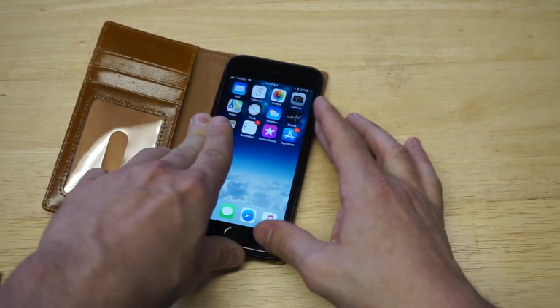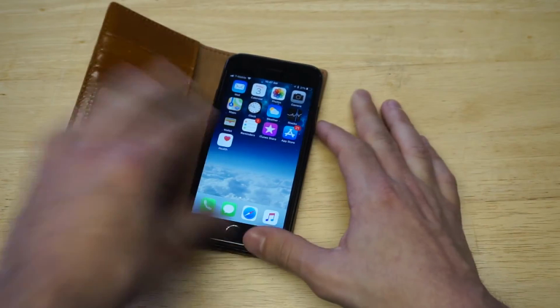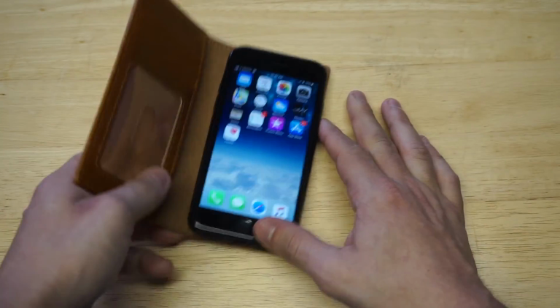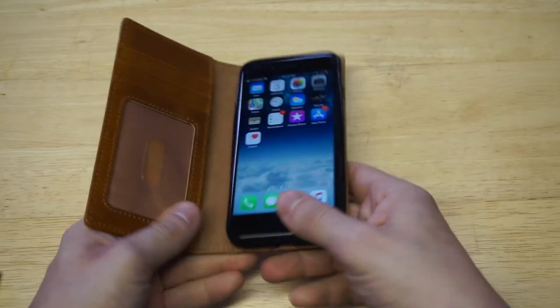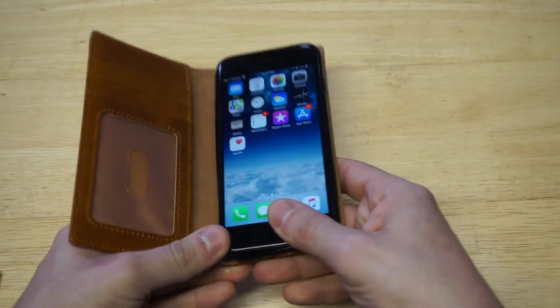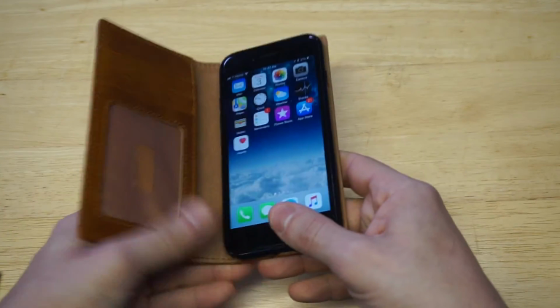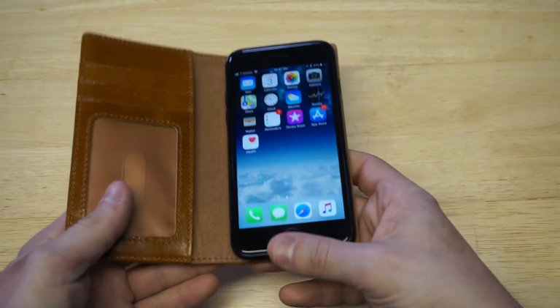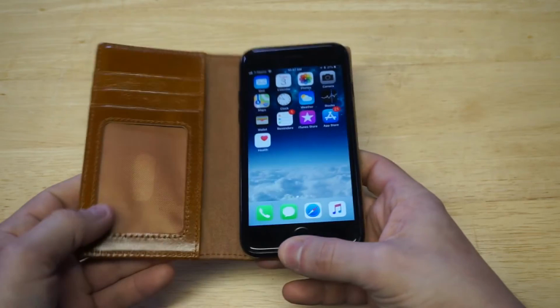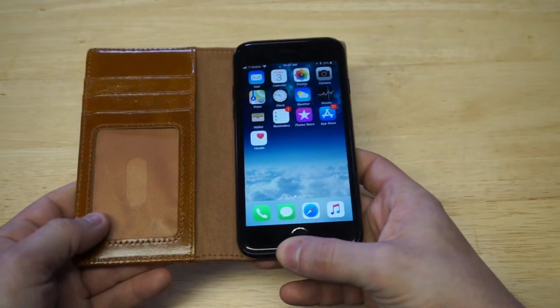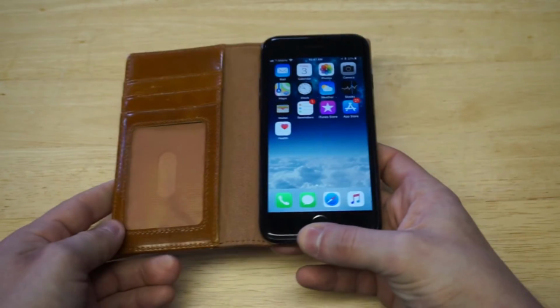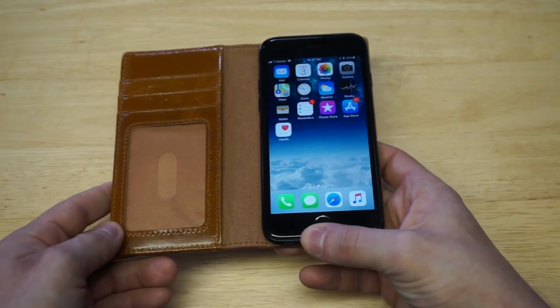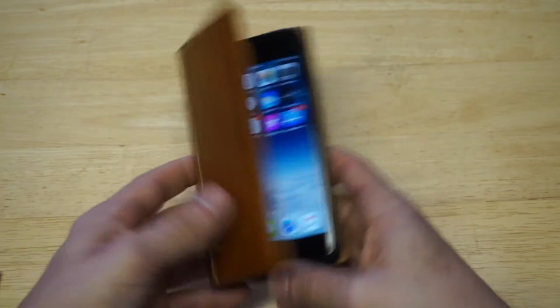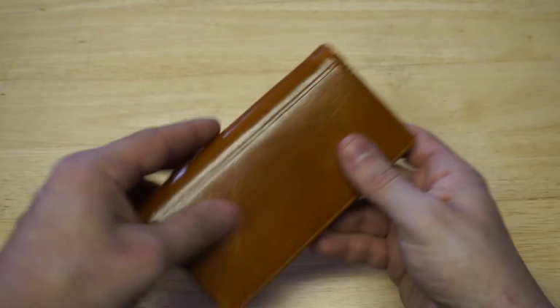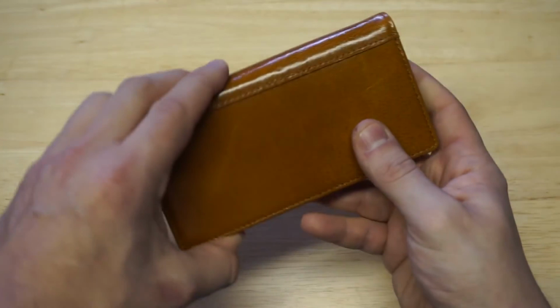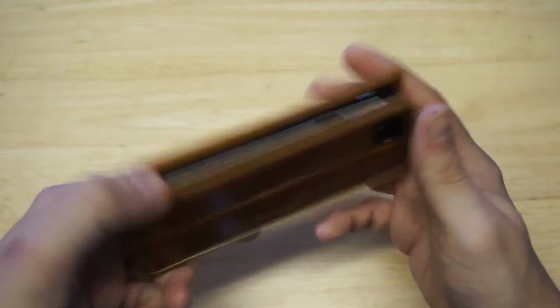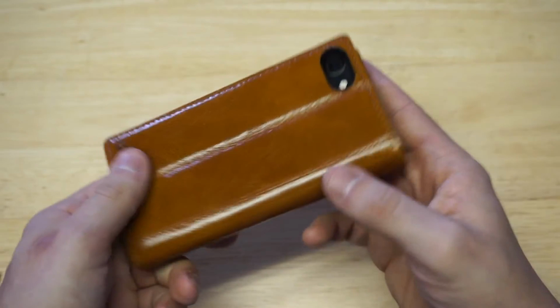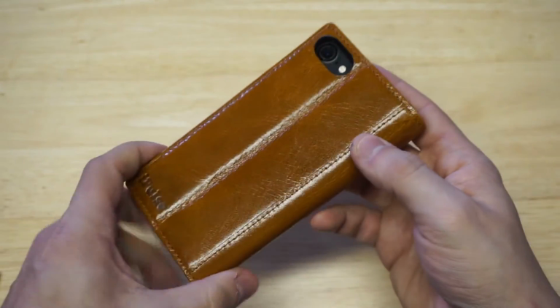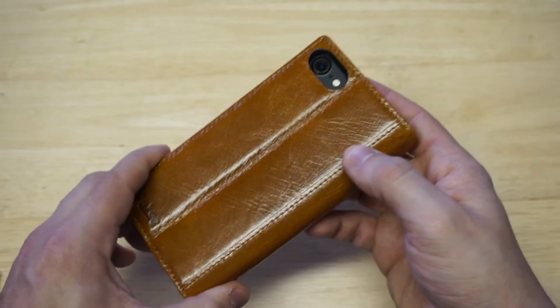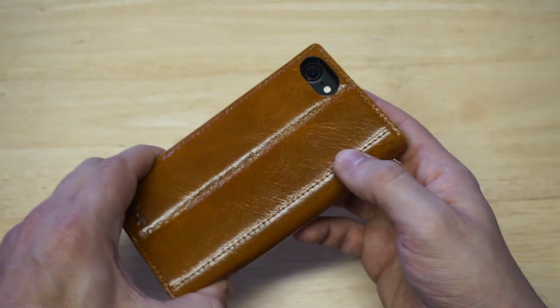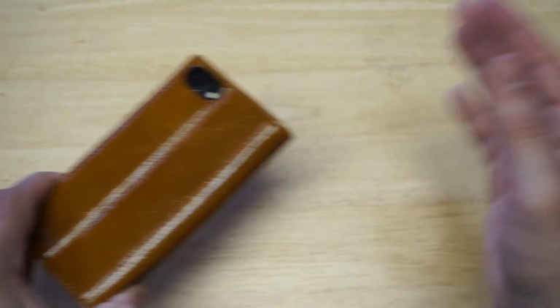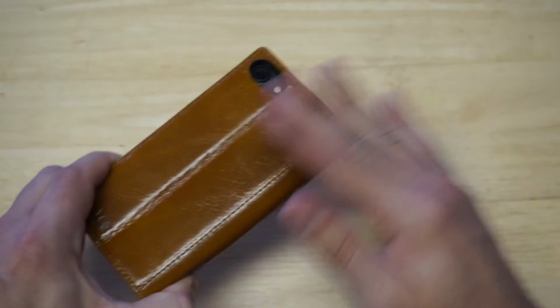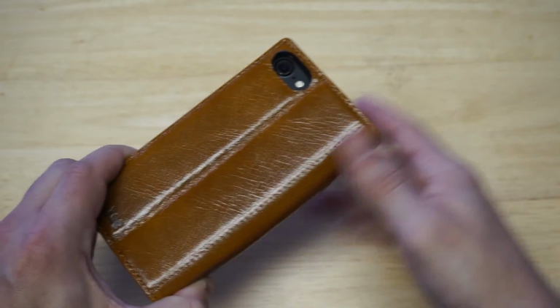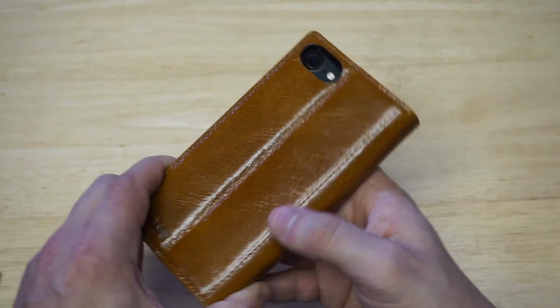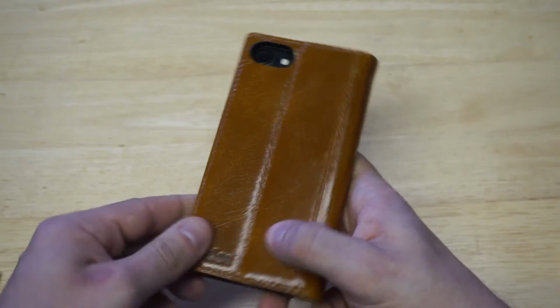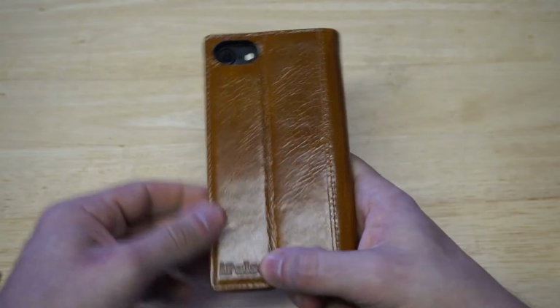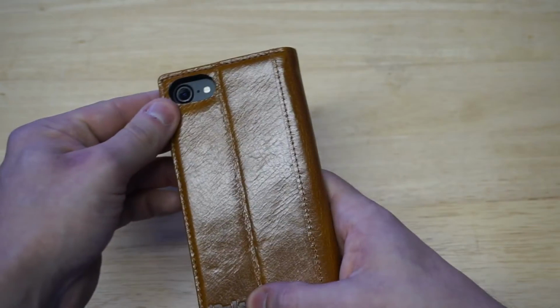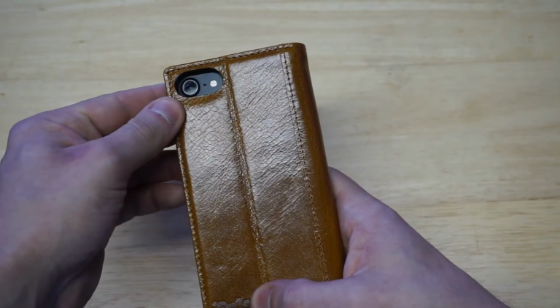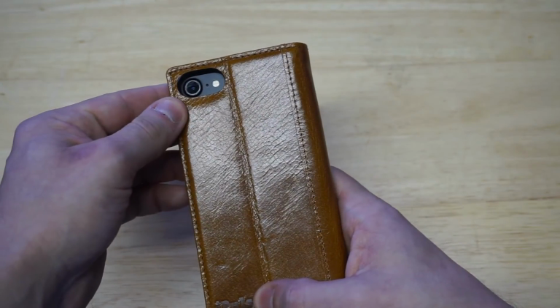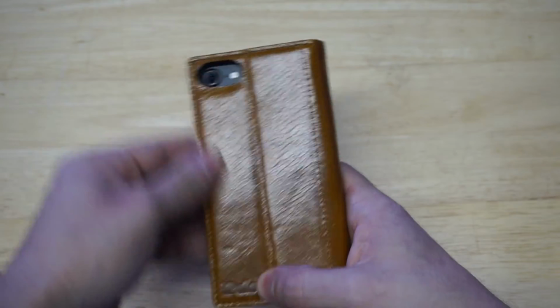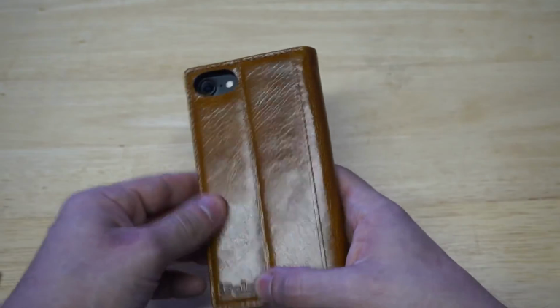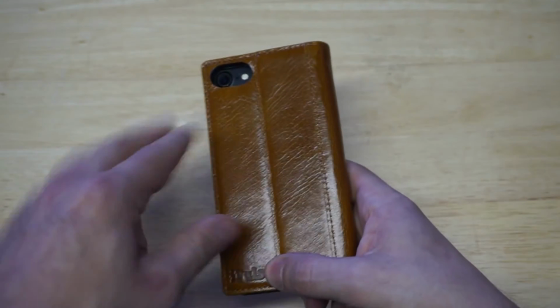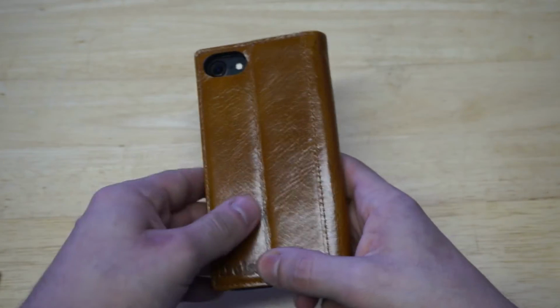It goes in very easy — it's really easy to pop in and also easy to take out. You've got the camera hole cut out, and the case does not get in the way of the camera at all. It's perfectly there — you can take photos and videos with no issues.